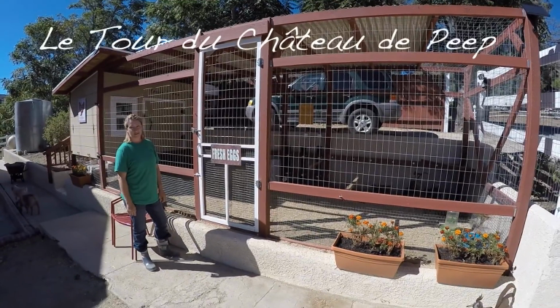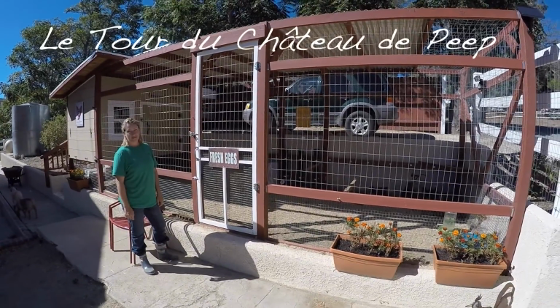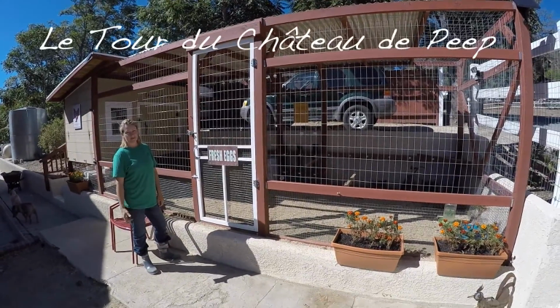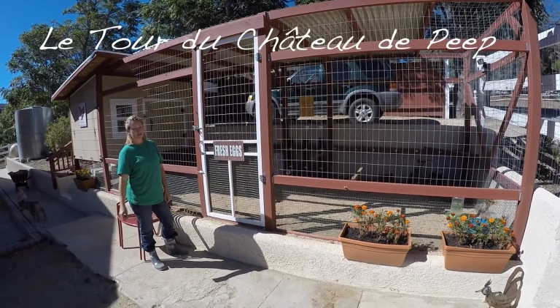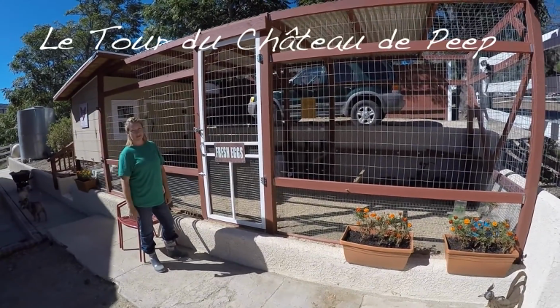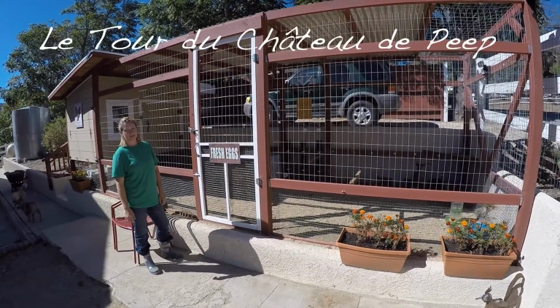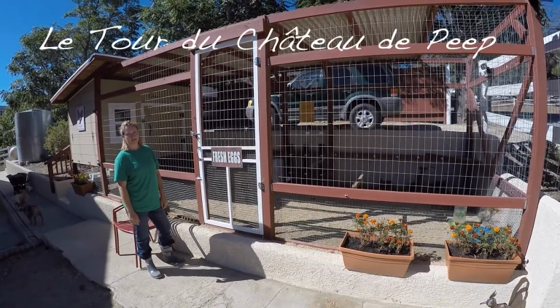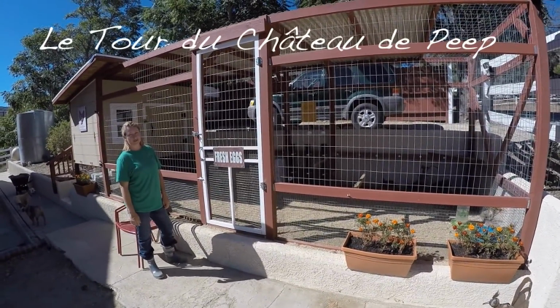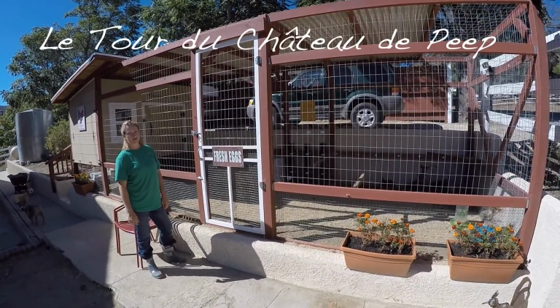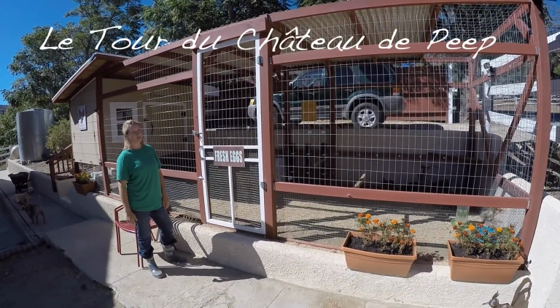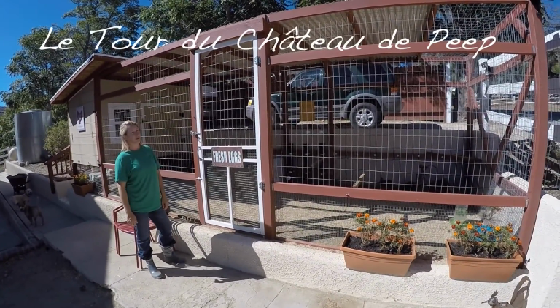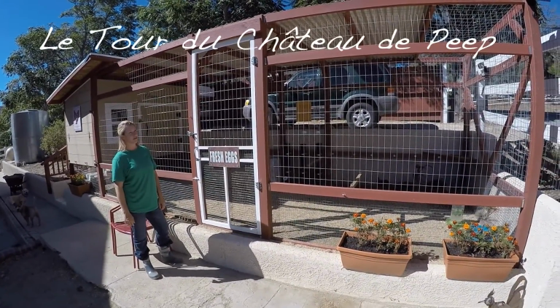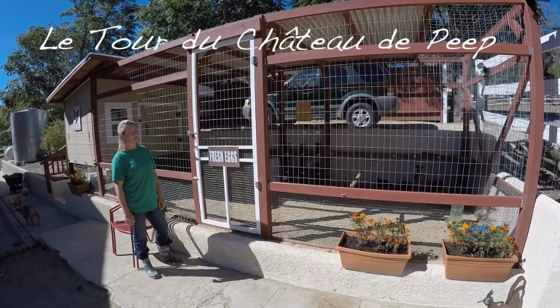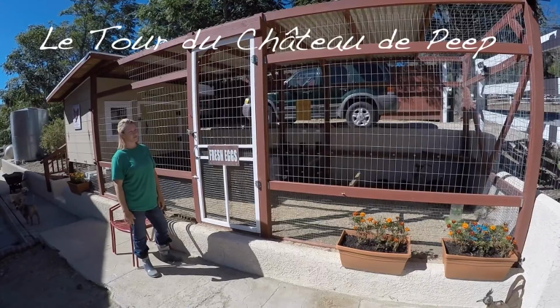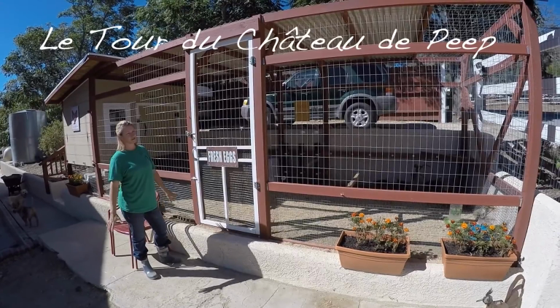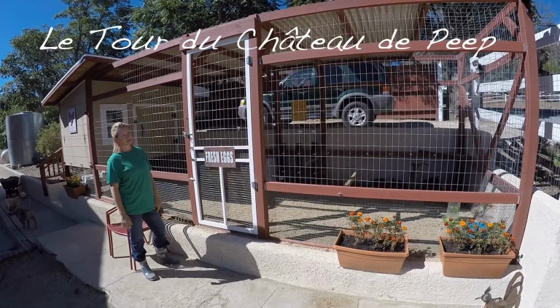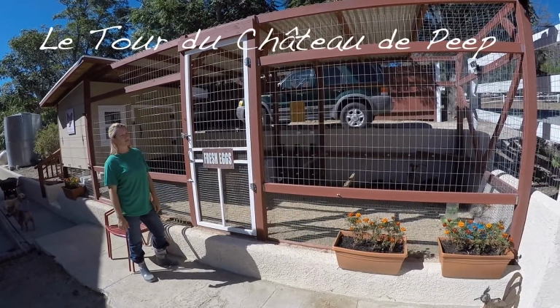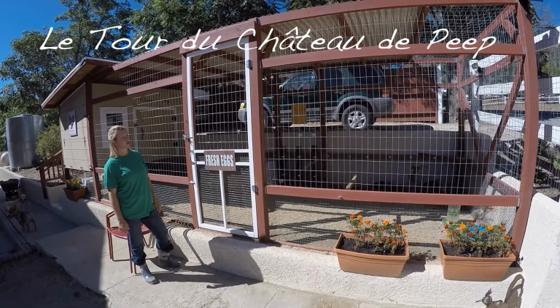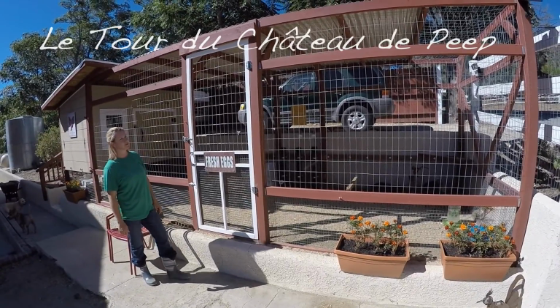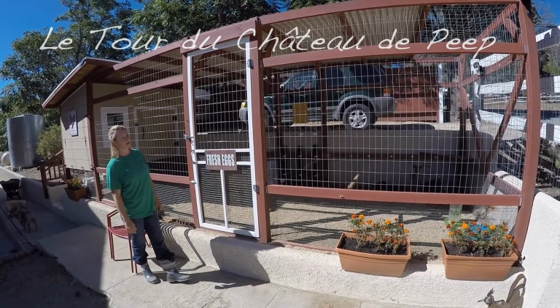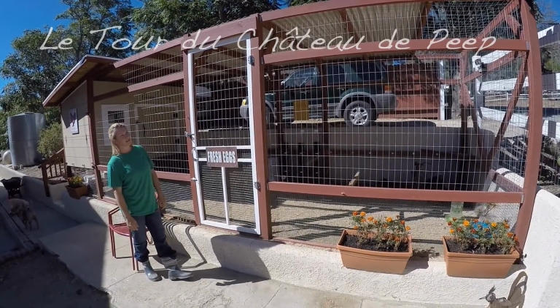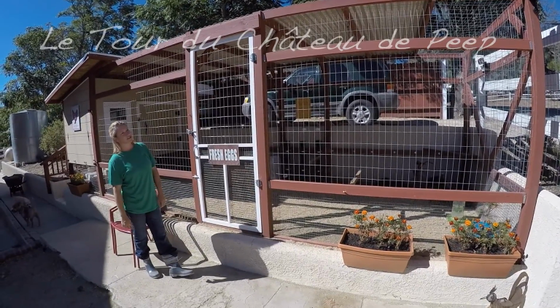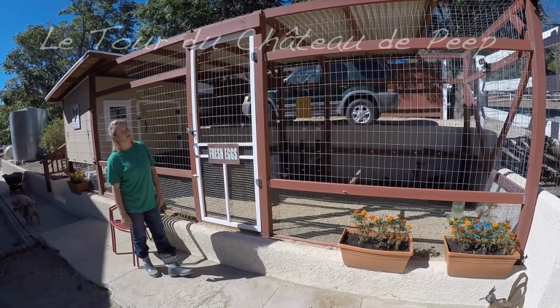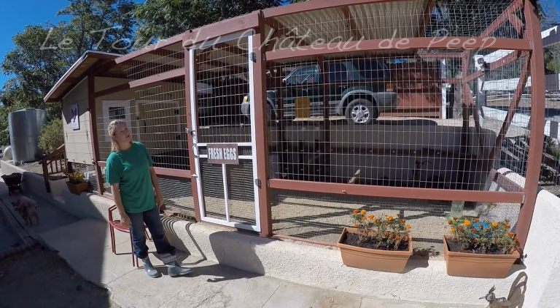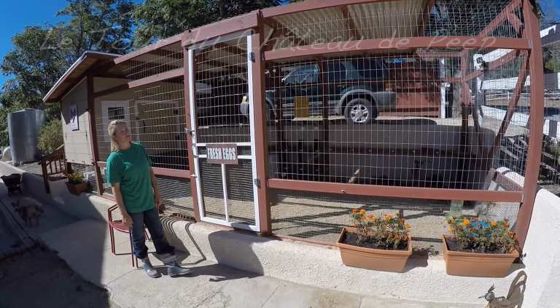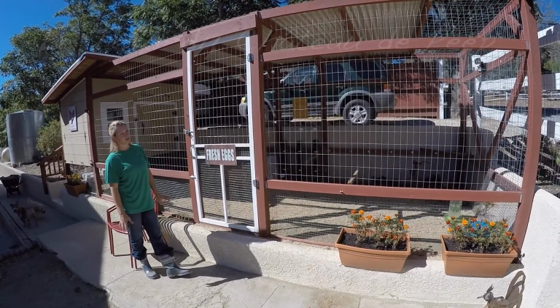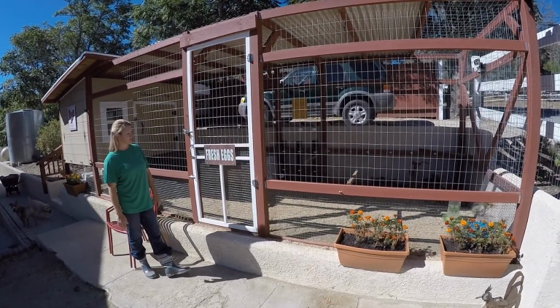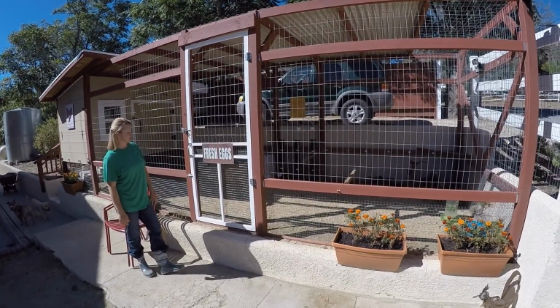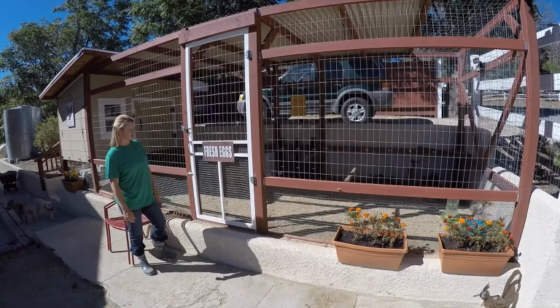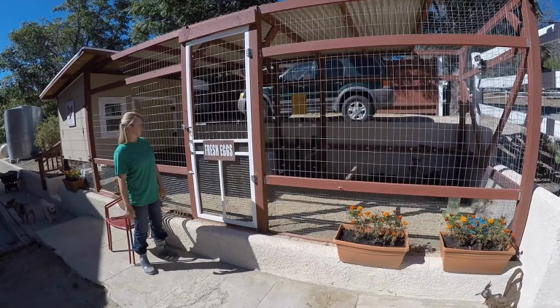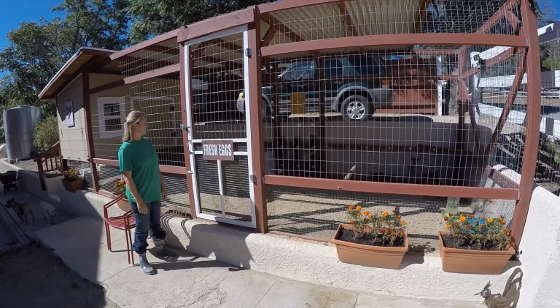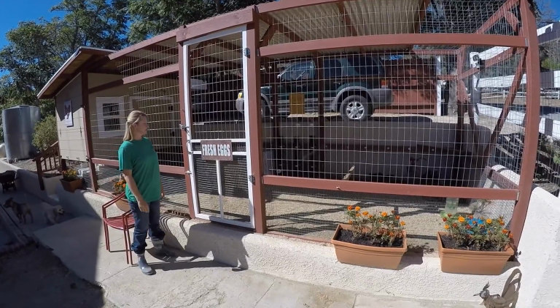Hi everybody. We're going to do a video tour of our chicken coop. We finally have it in the final stages. There will probably be more touch-ups along the way, but for now this is where it's at.